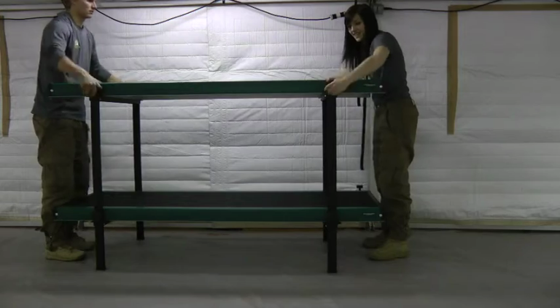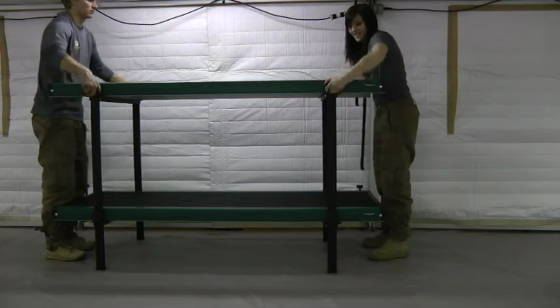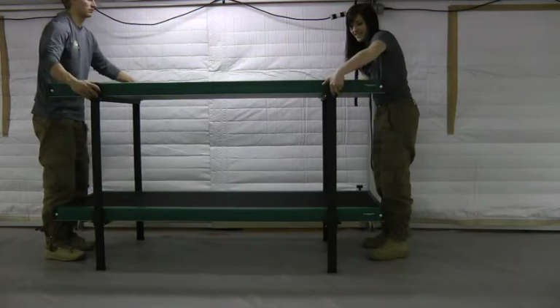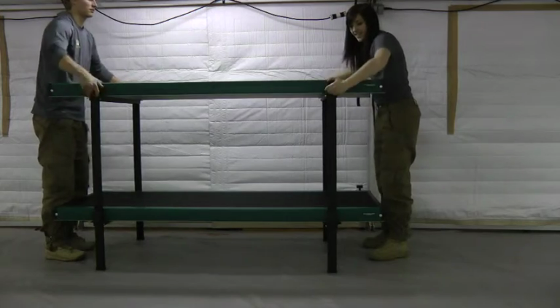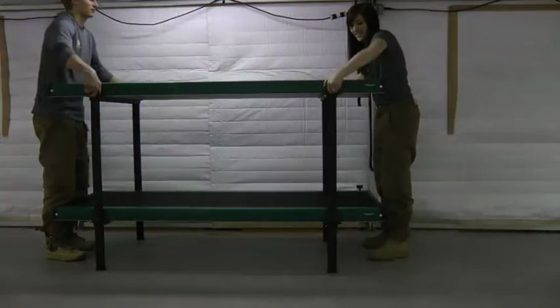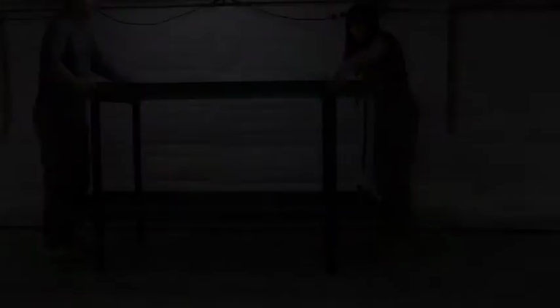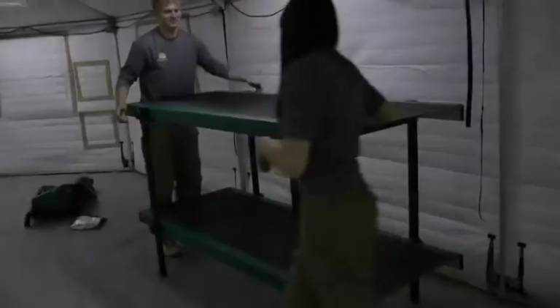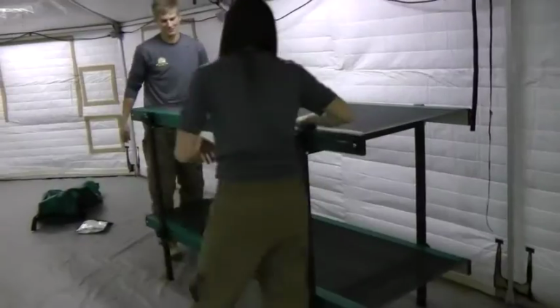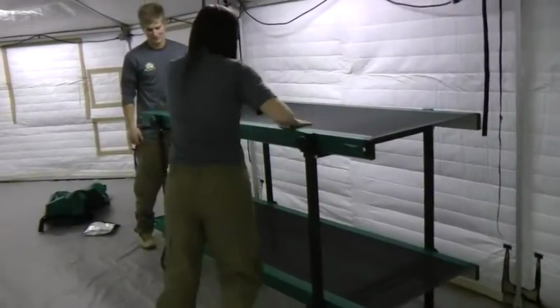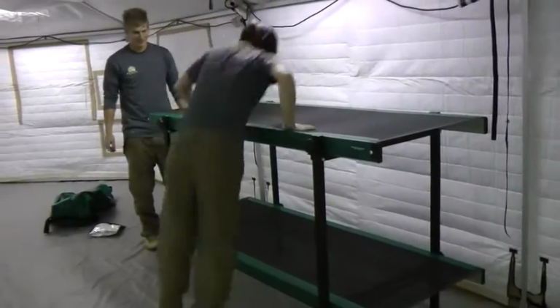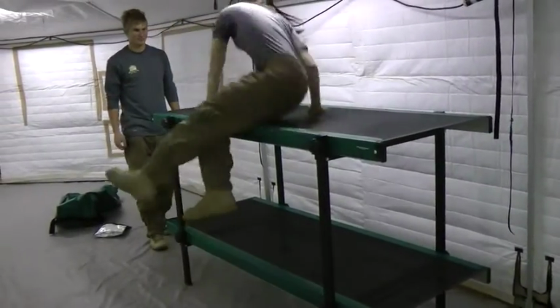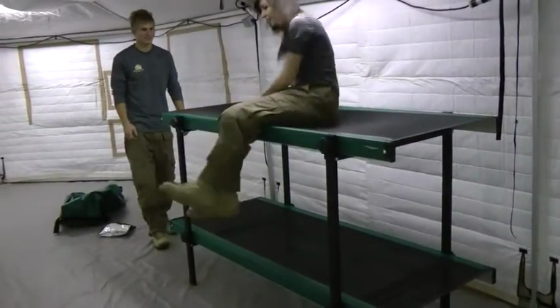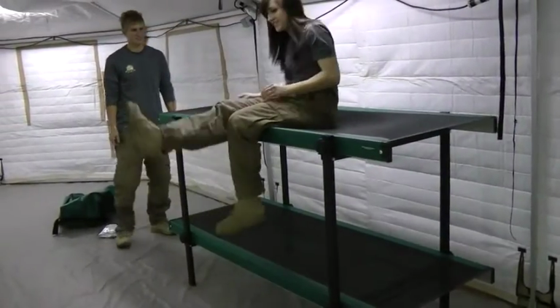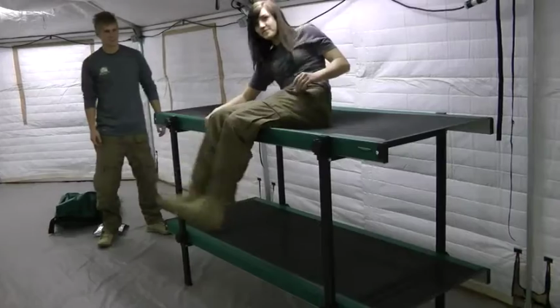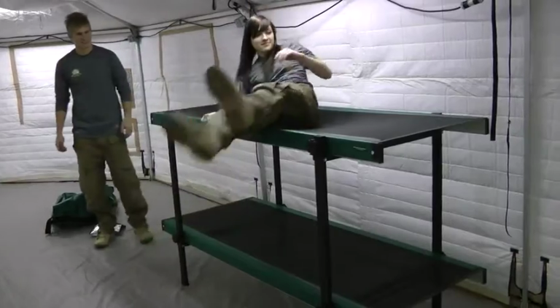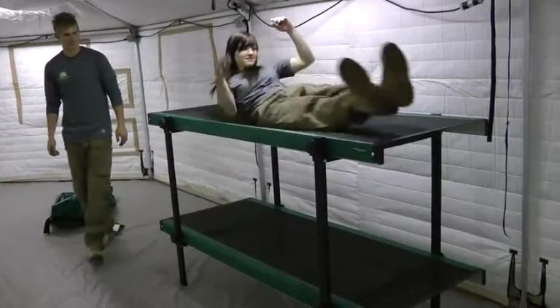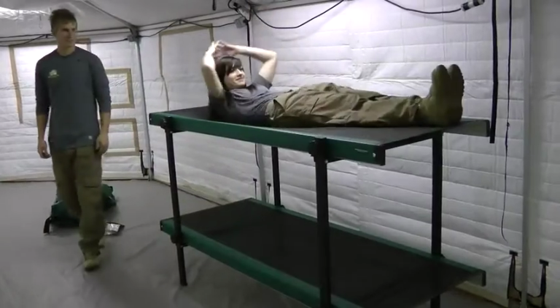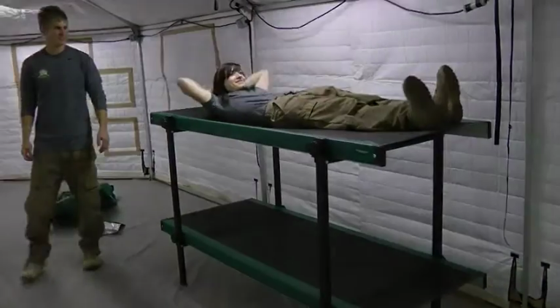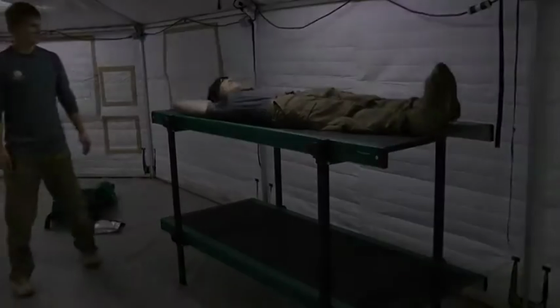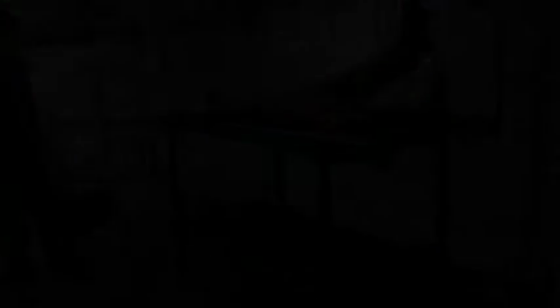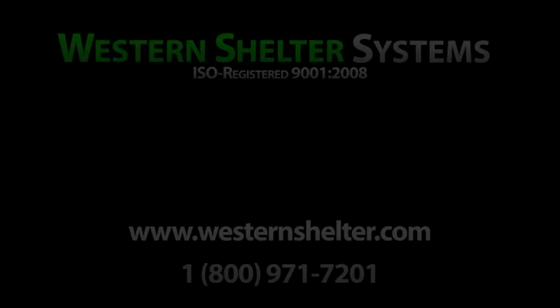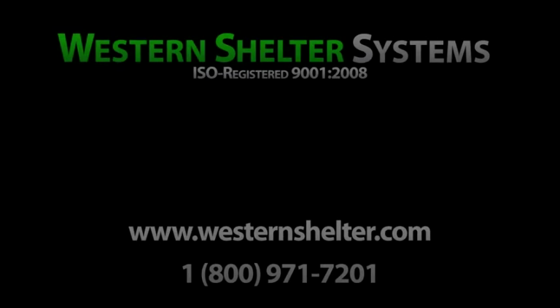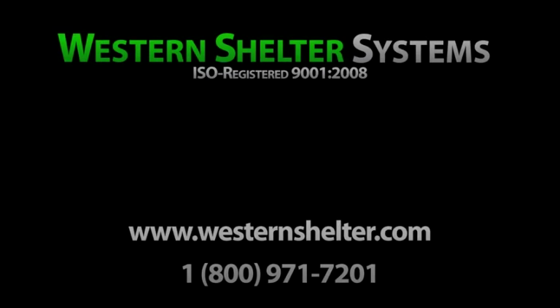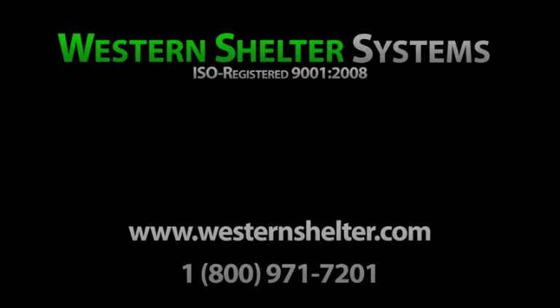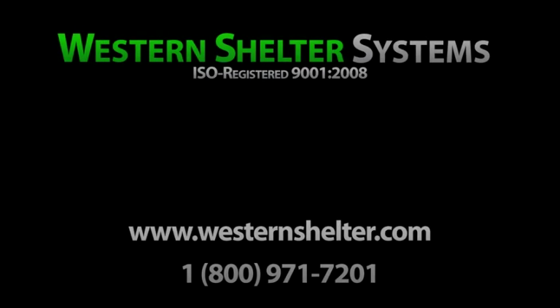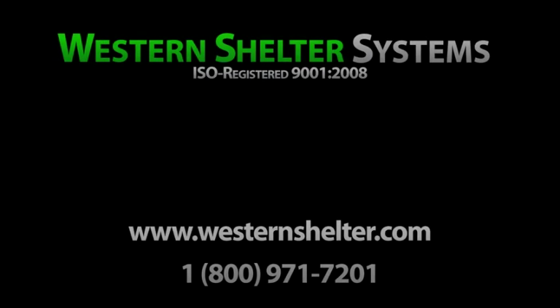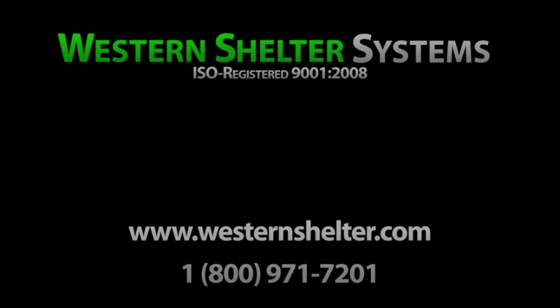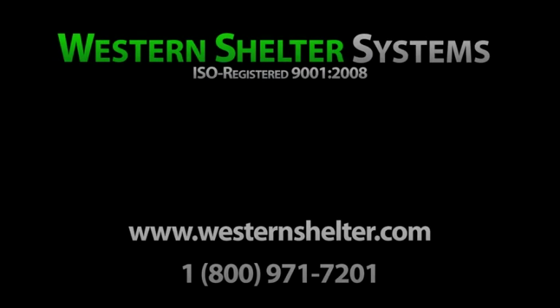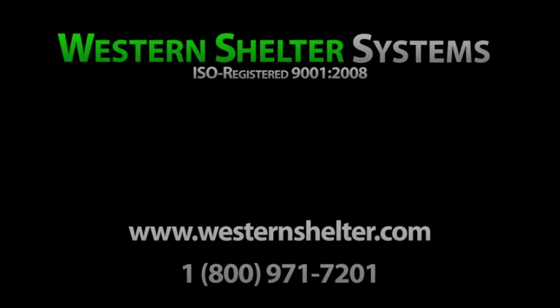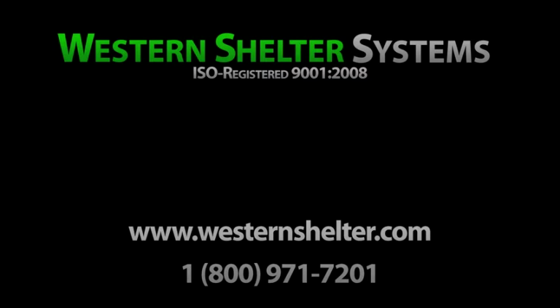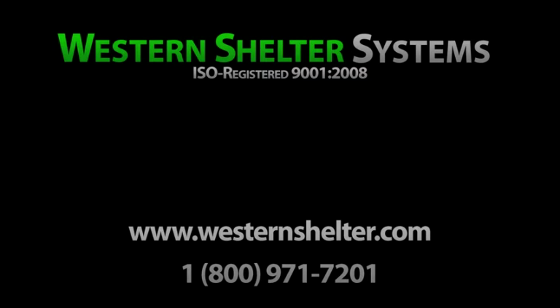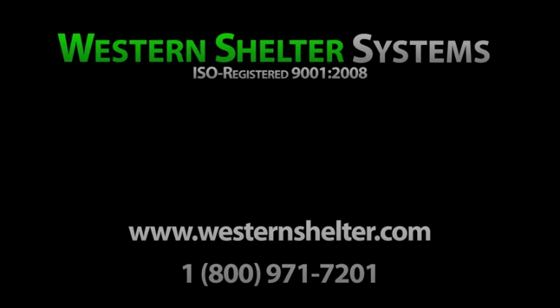Each level of the Western Shelter Systems Bunk Bed can hold up to 450 pounds. The bed can sleep two, or one level can be used for gear storage. This concludes the training video for the Western Shelter Systems Bunk Bed.